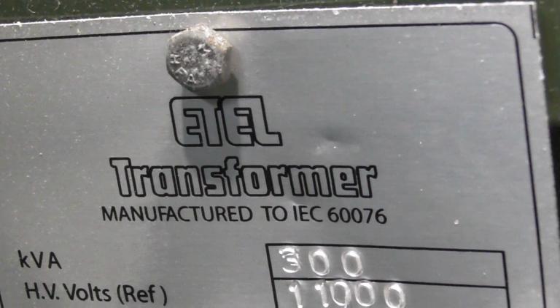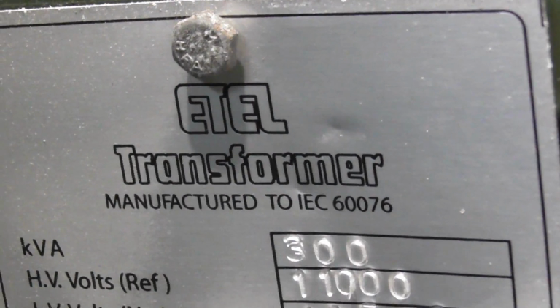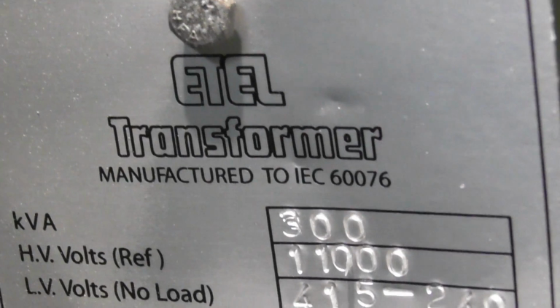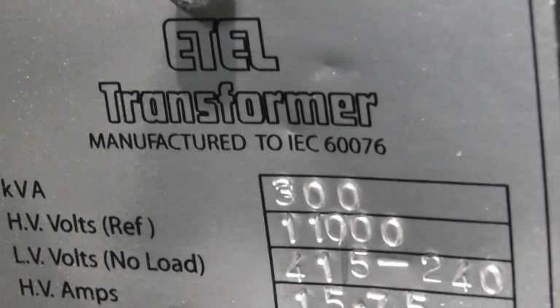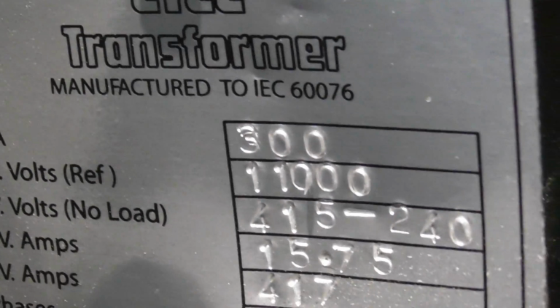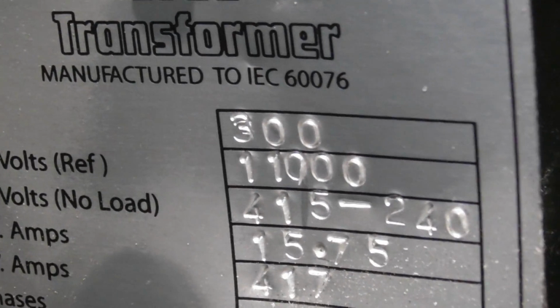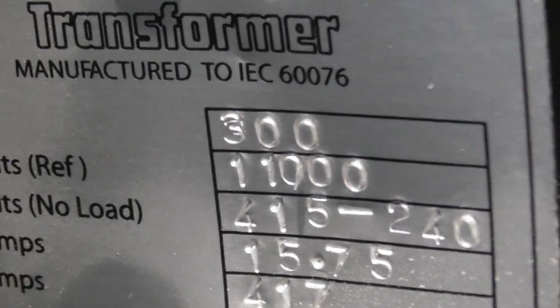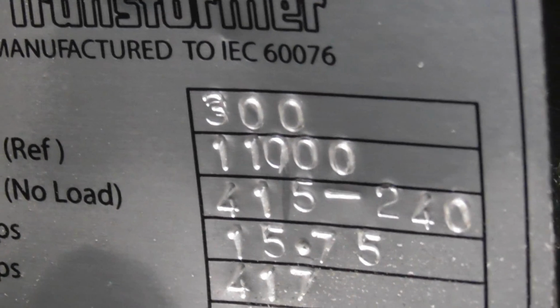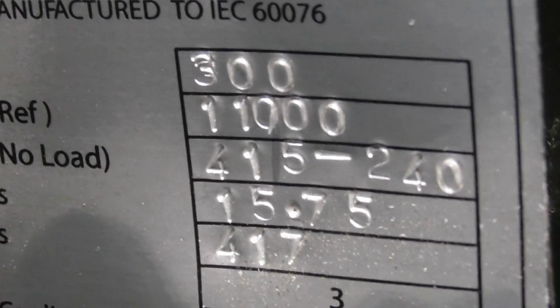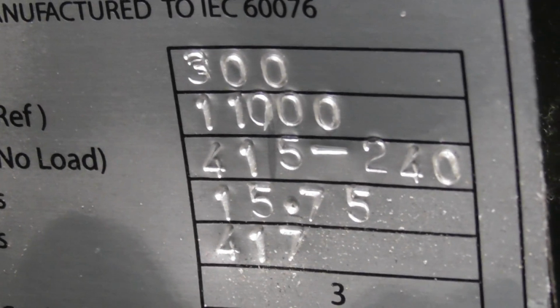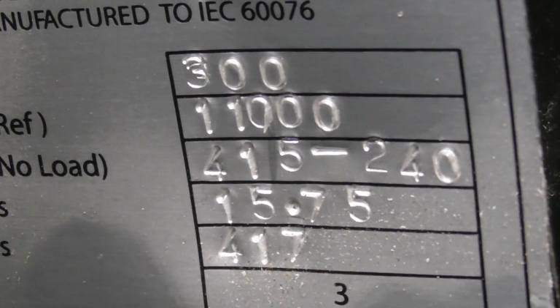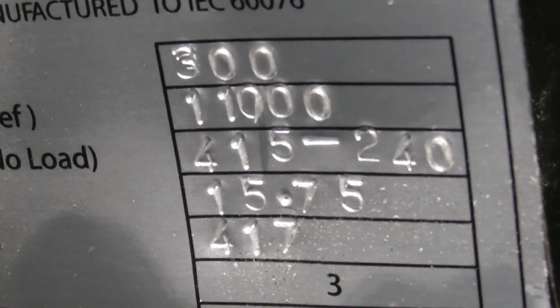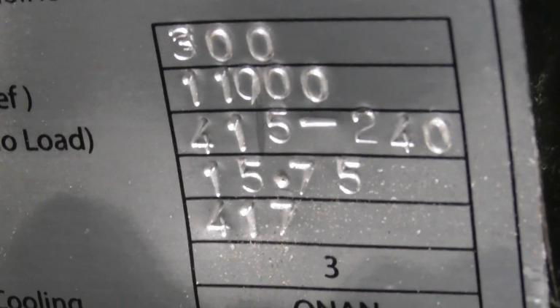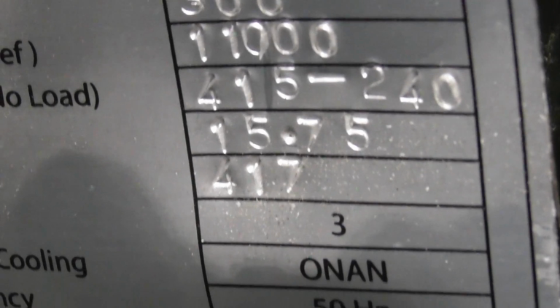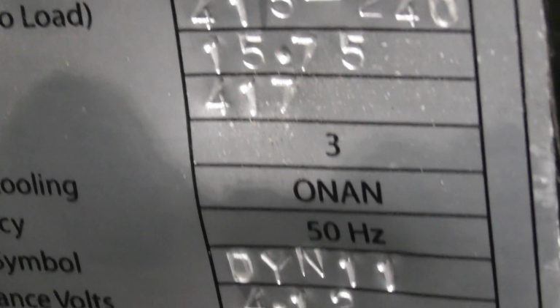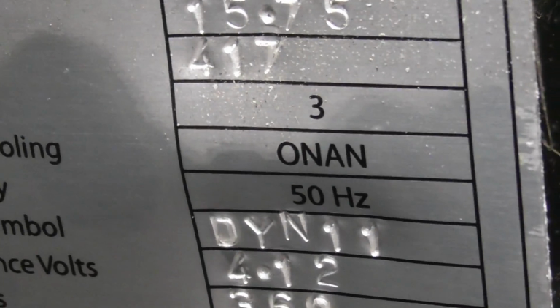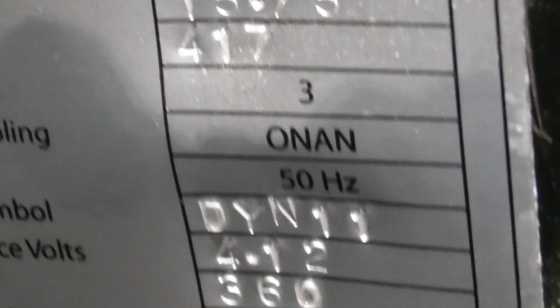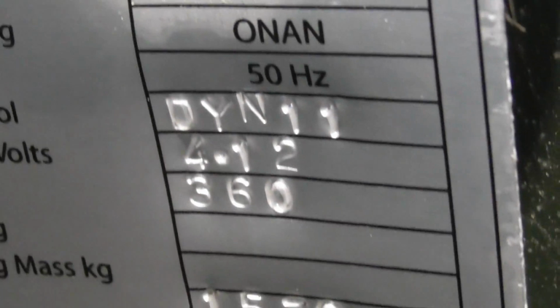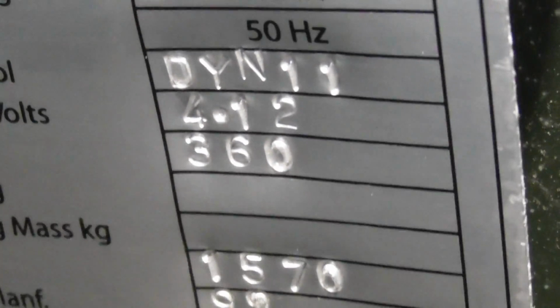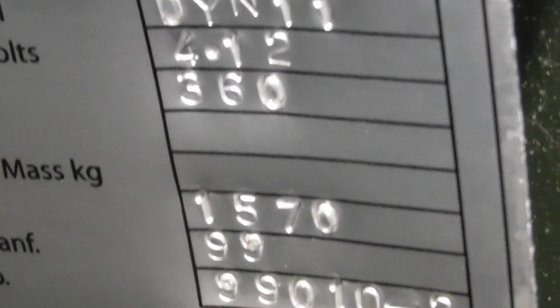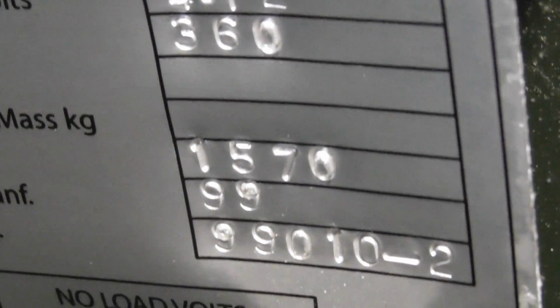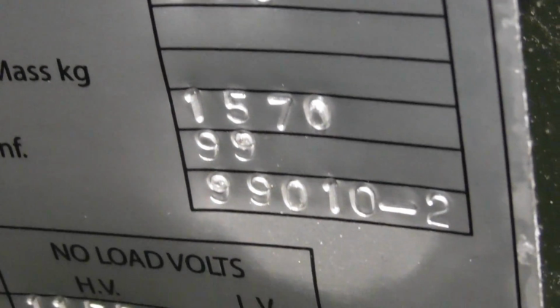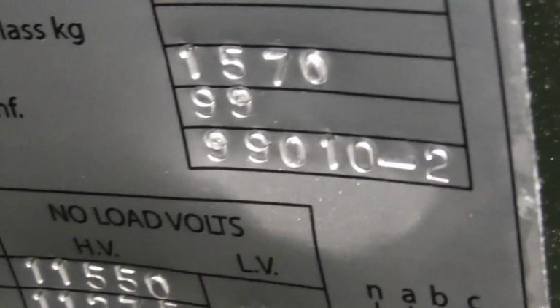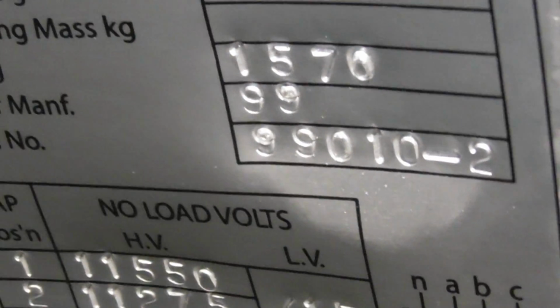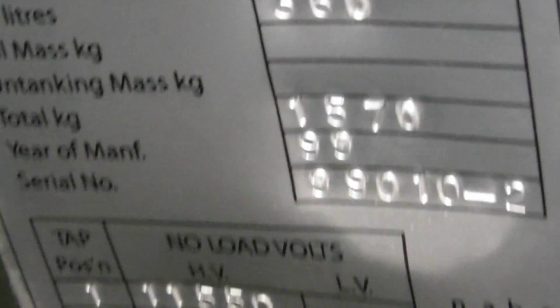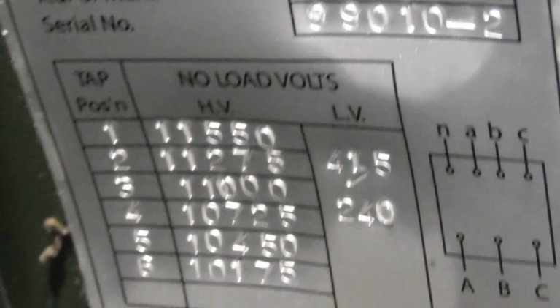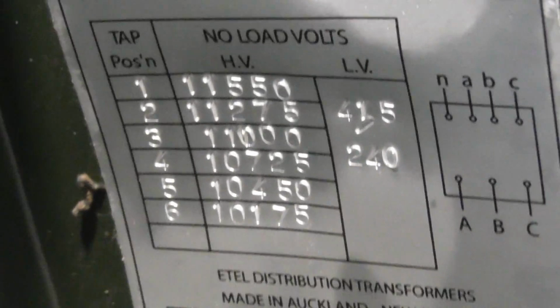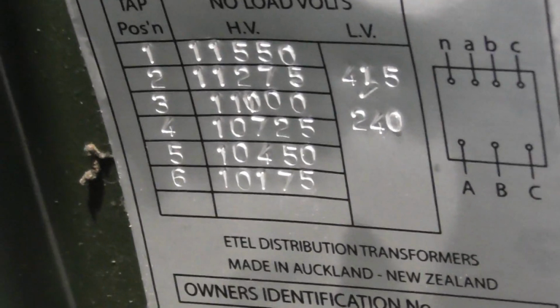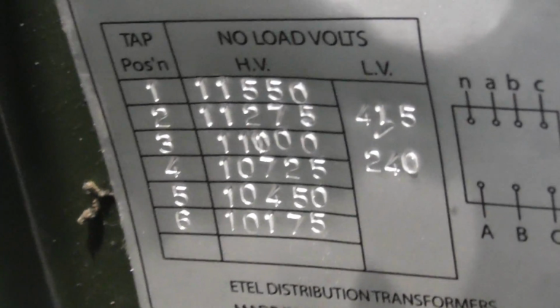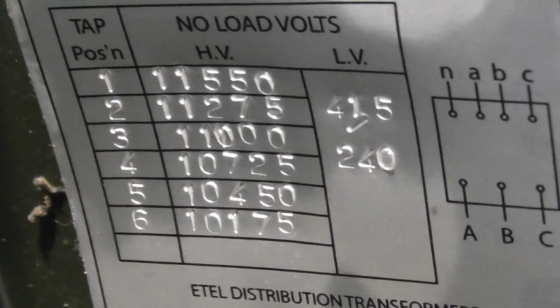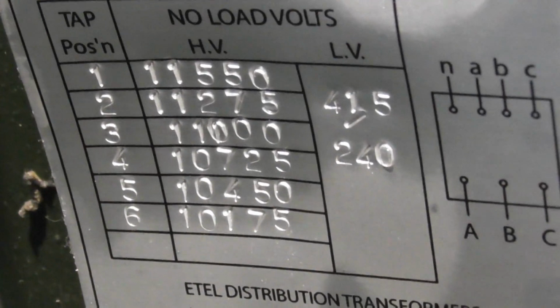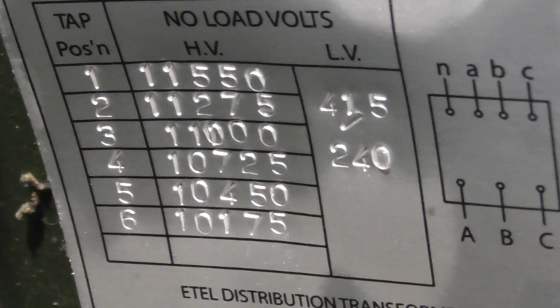This is an E-tail transformer, 300kVA, 11kV, 415/240V. A bit of details - it's quite a new transformer. There's a tap changer on here as well.